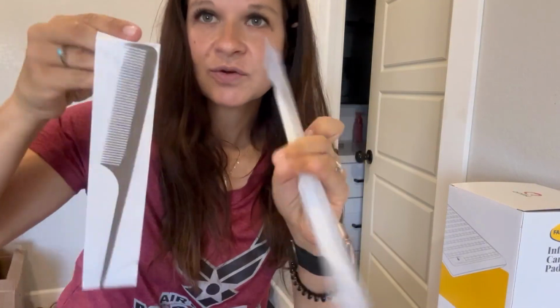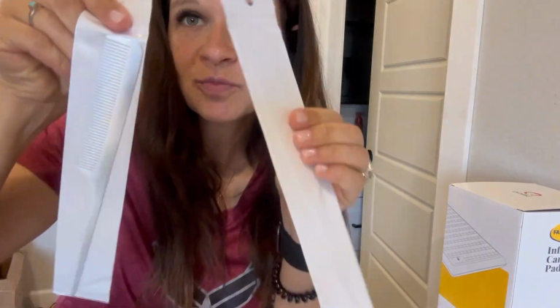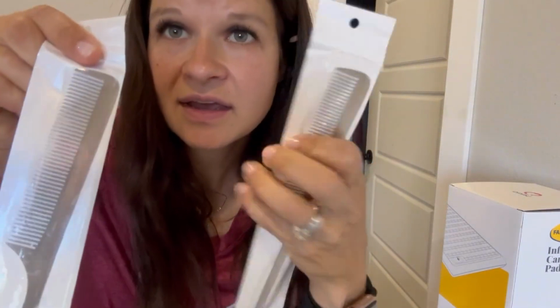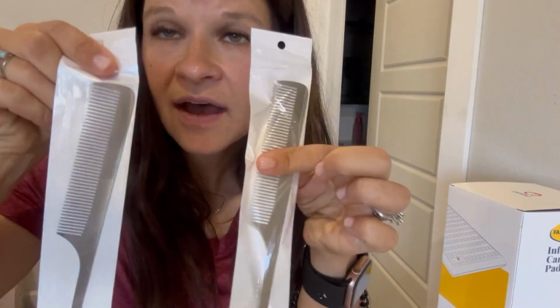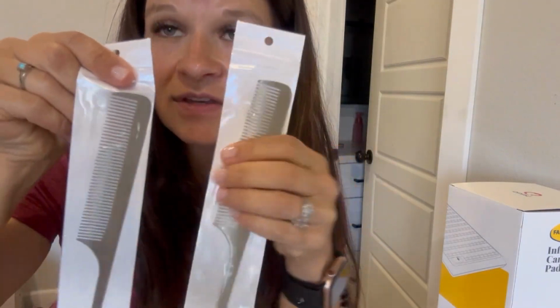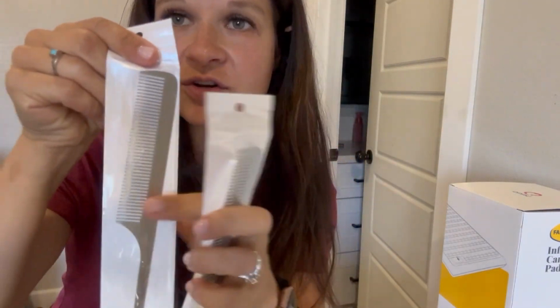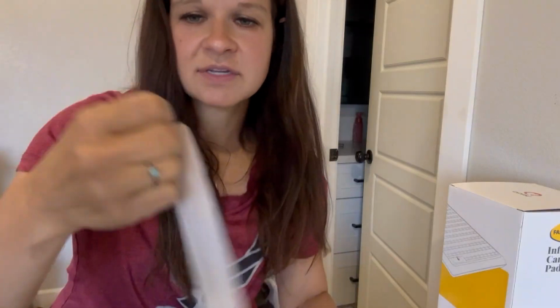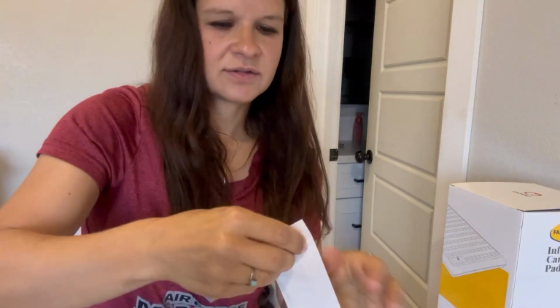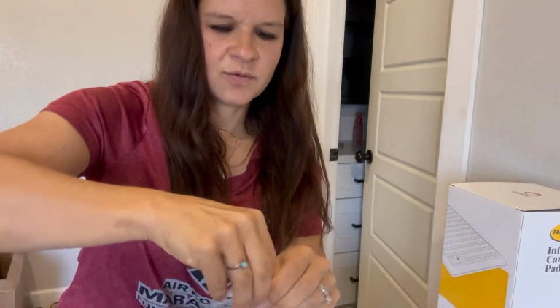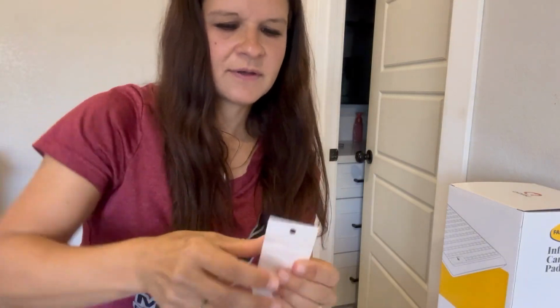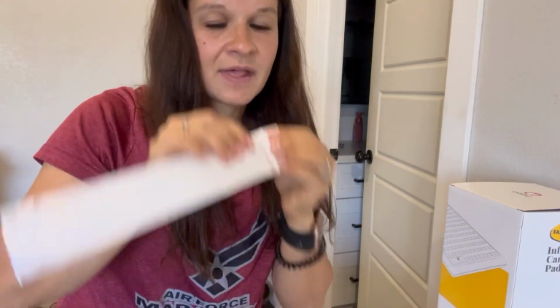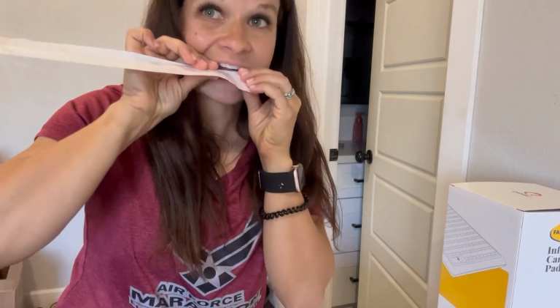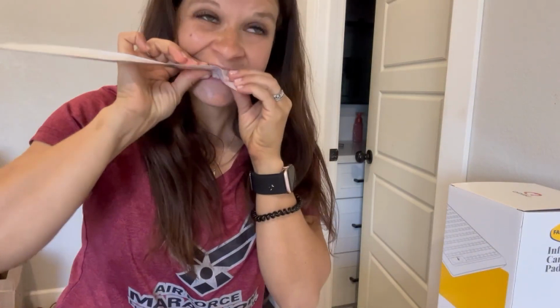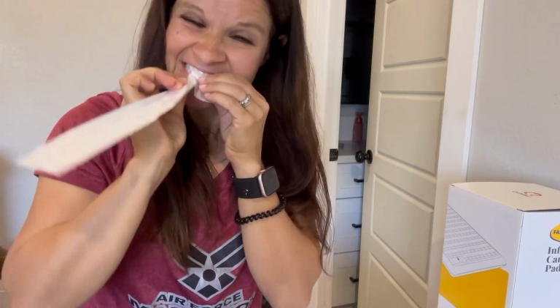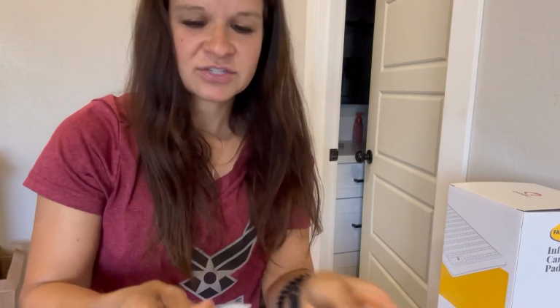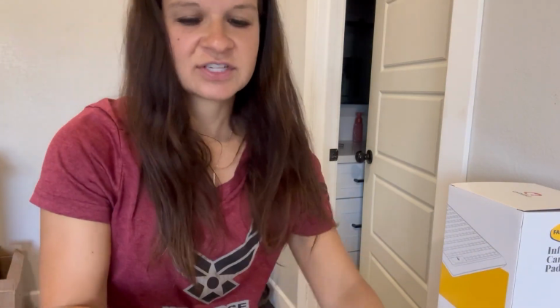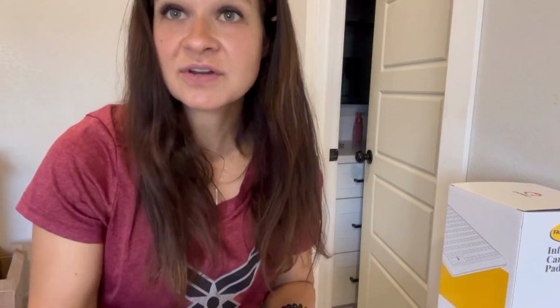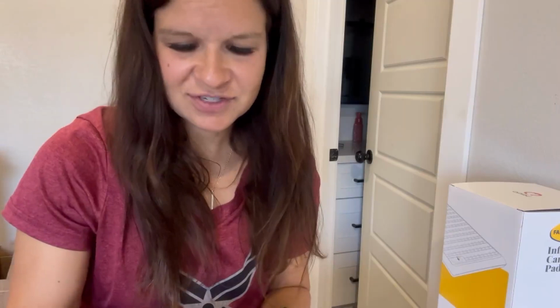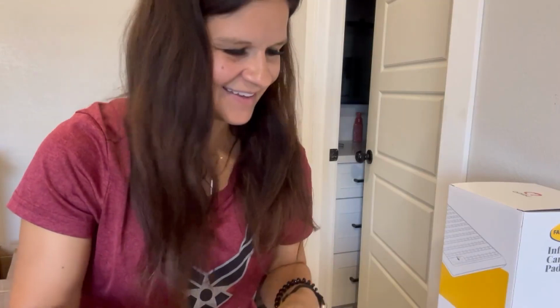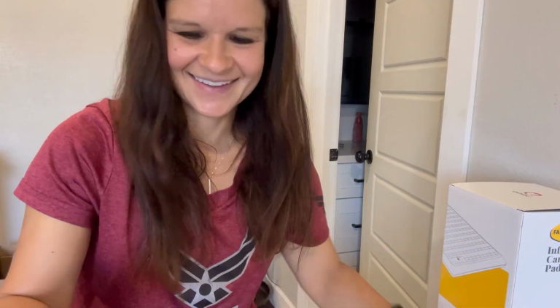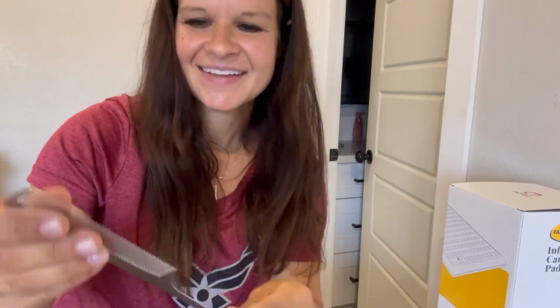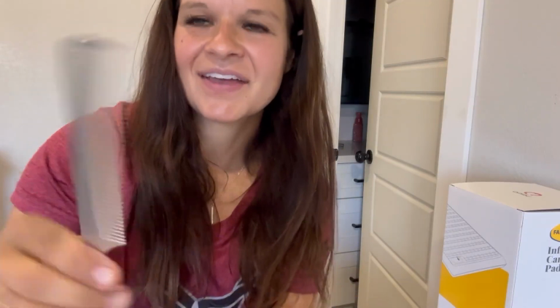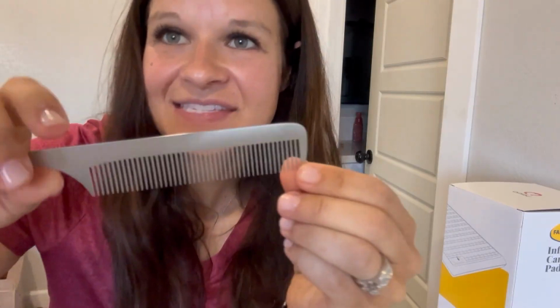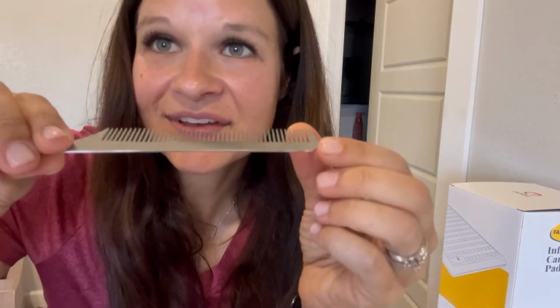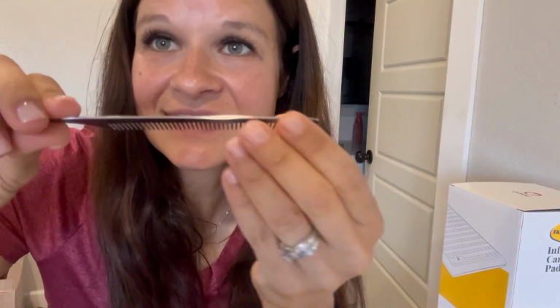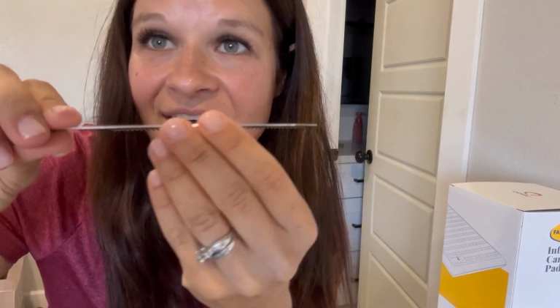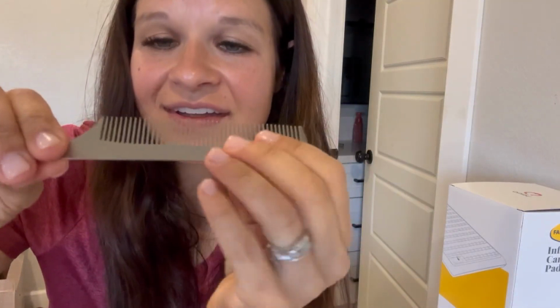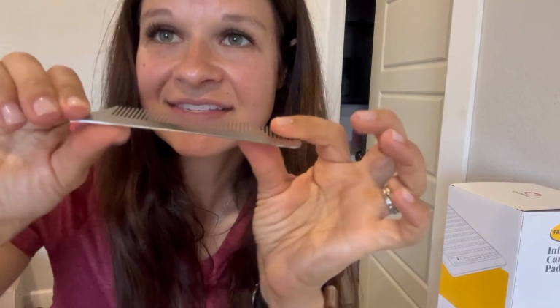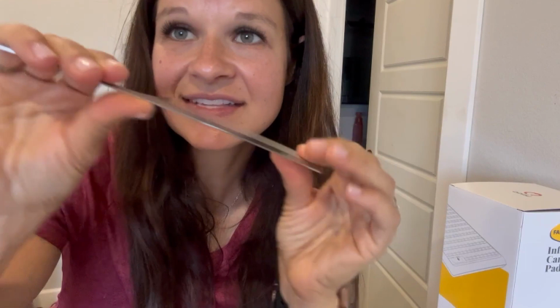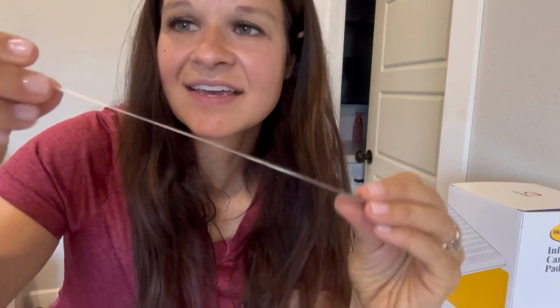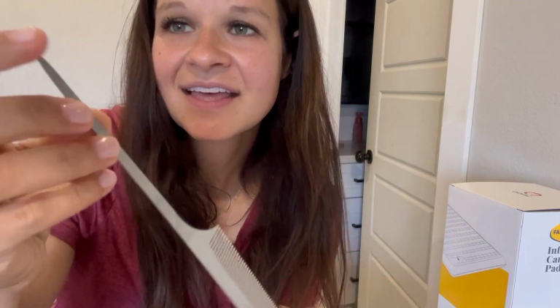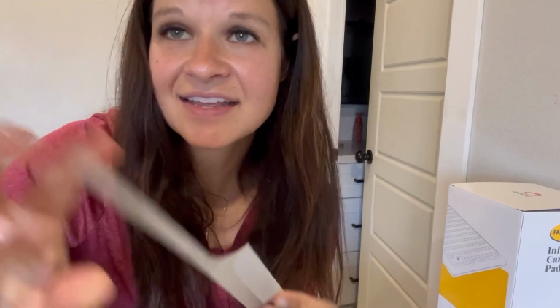So, two pack of these durable stainless steel combs. Don't watch — I'm actually a dental hygienist, so don't ever use your teeth. Okay, so you can see how nice and sleek that is.